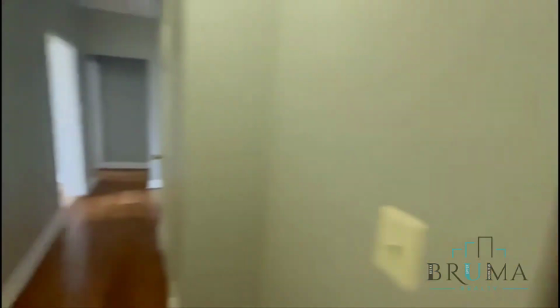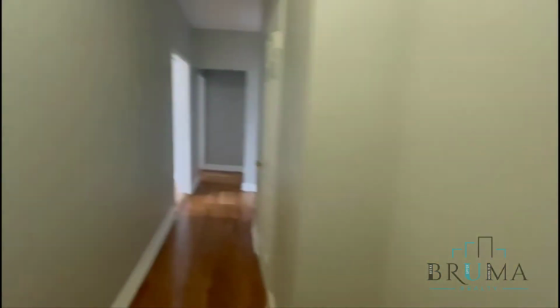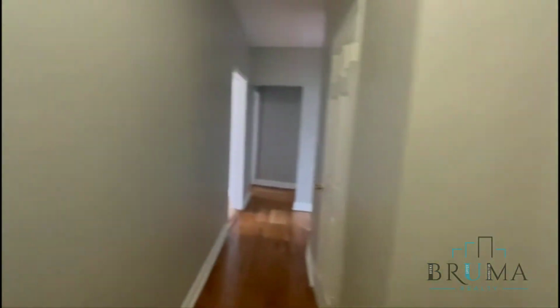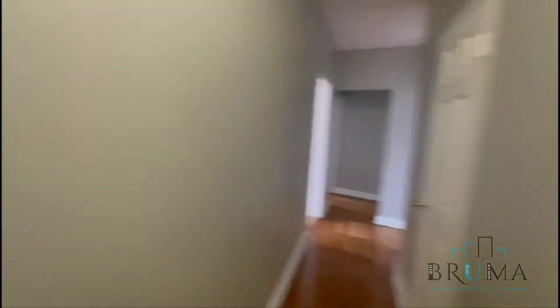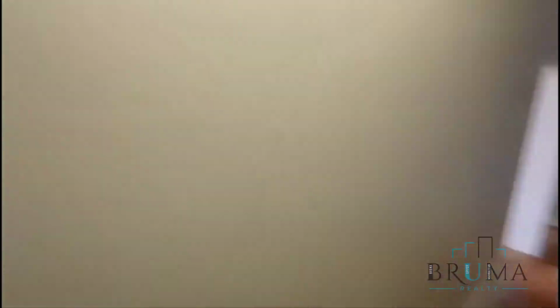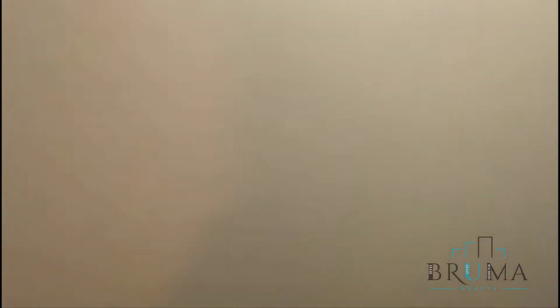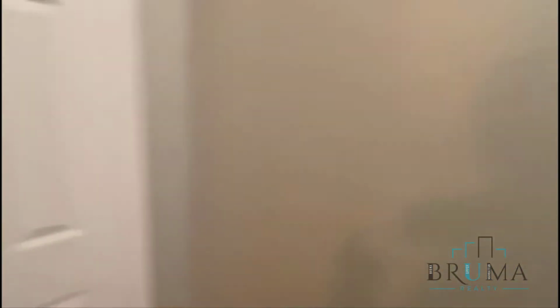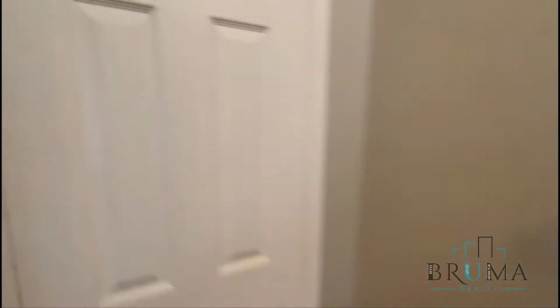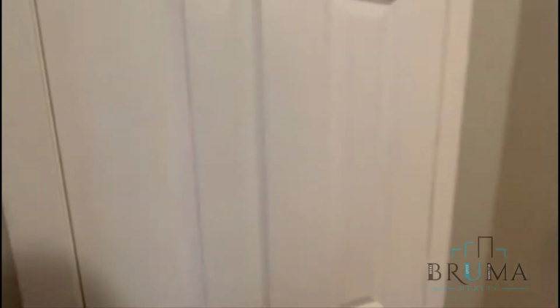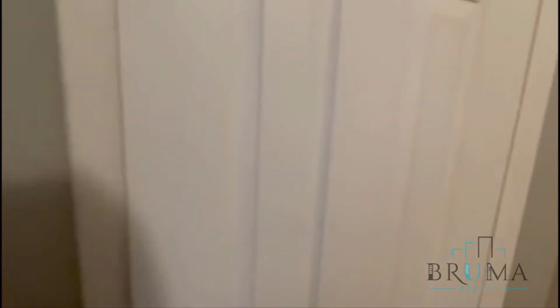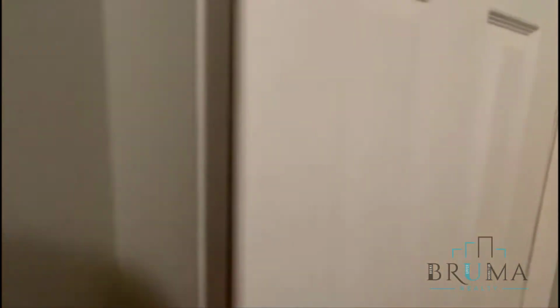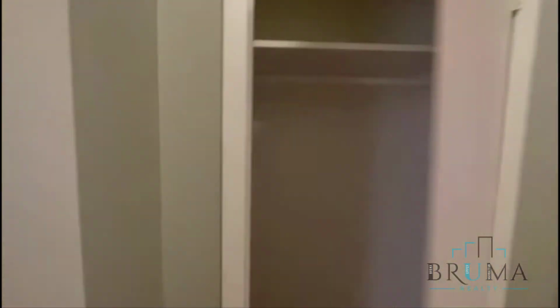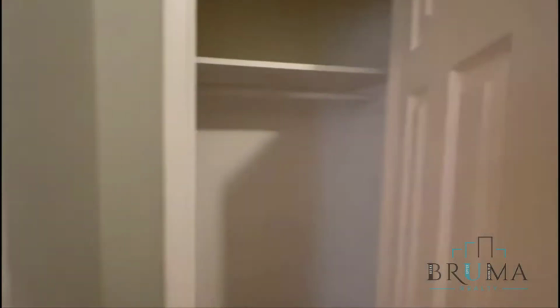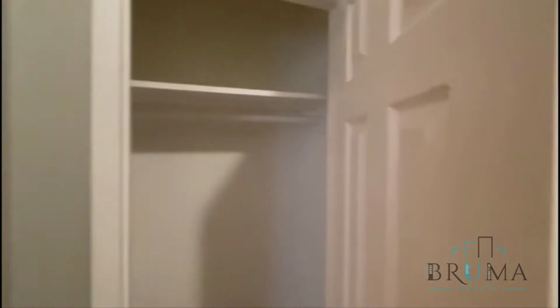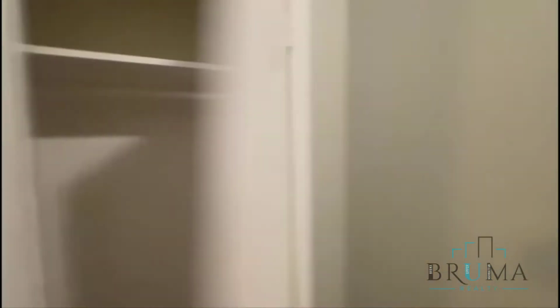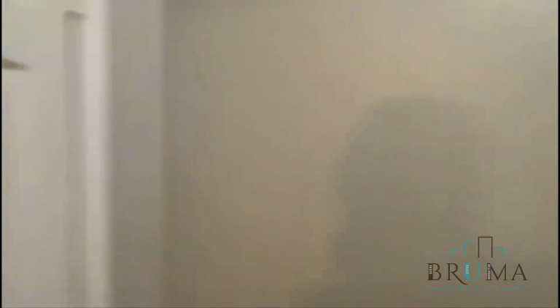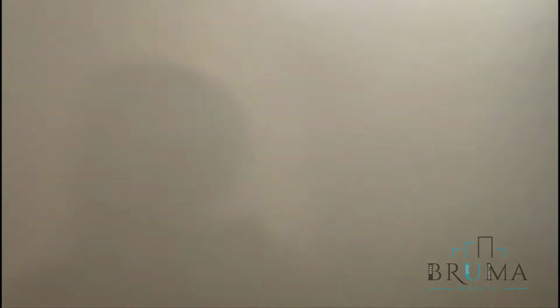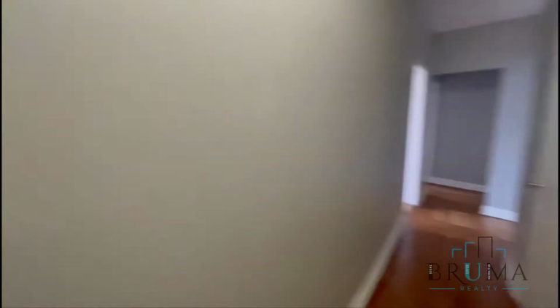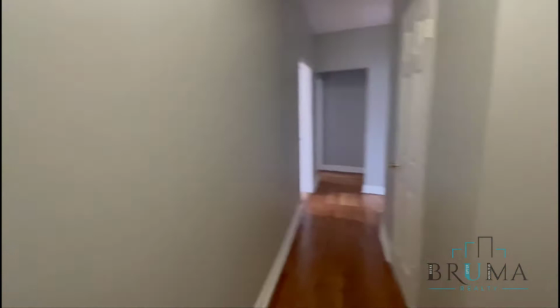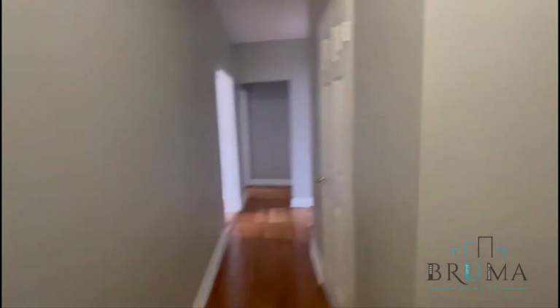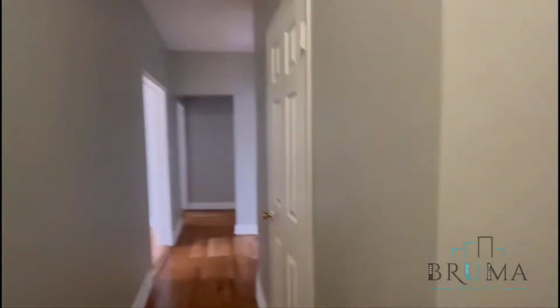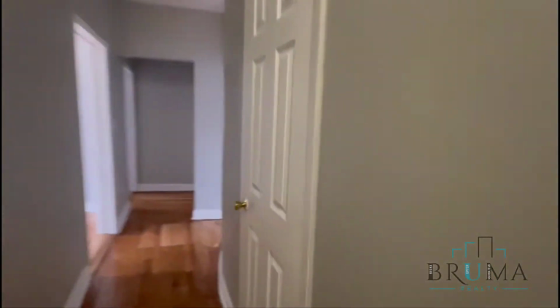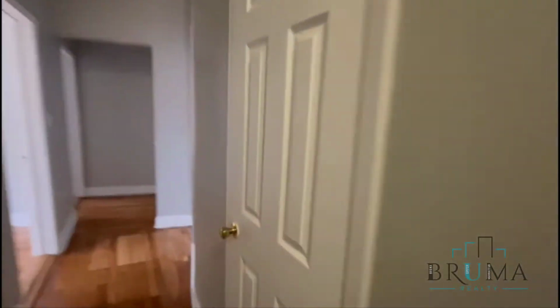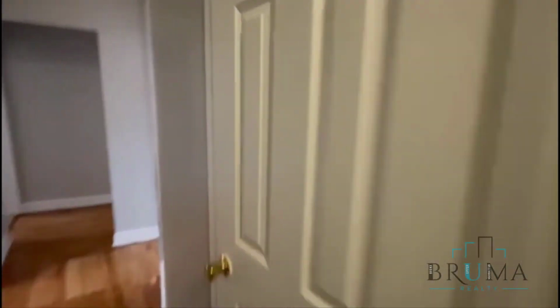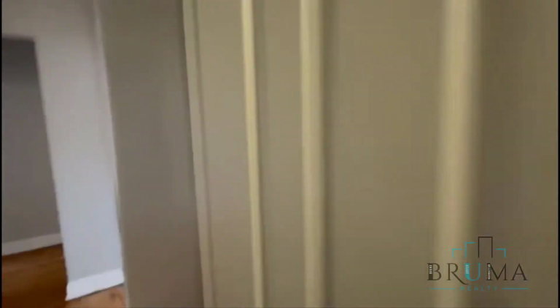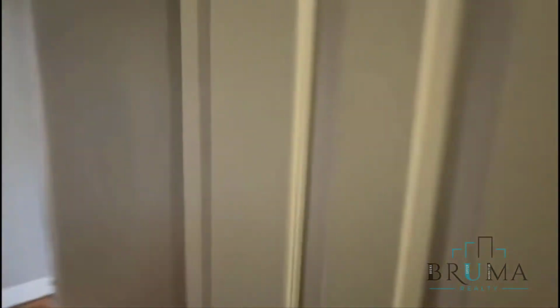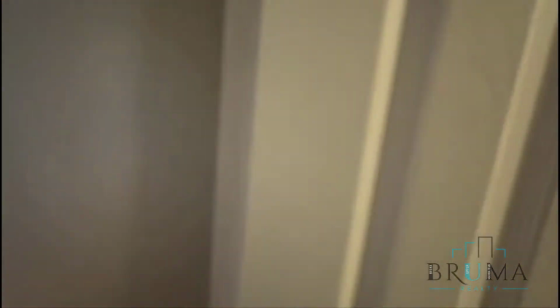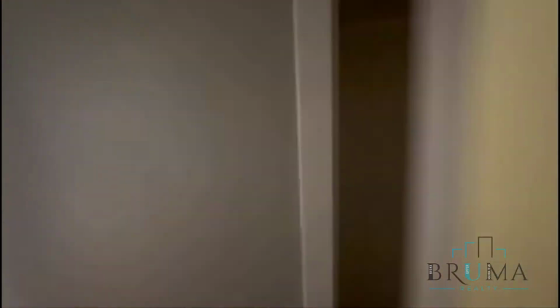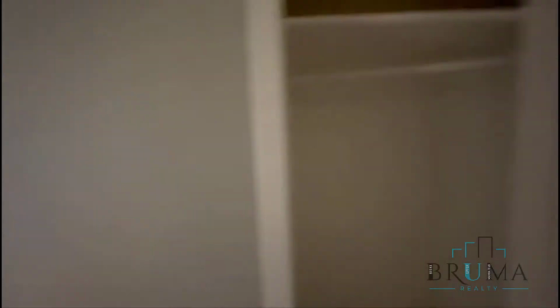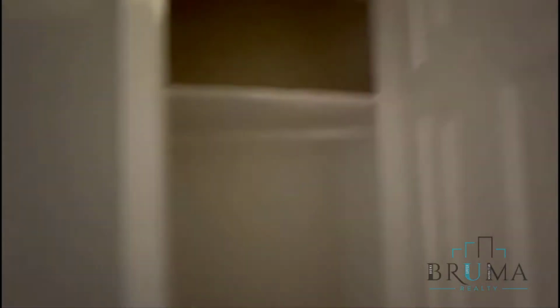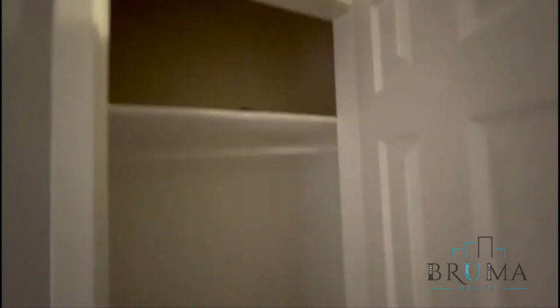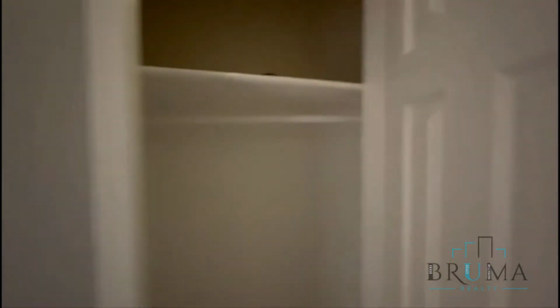And this takes you to the bedrooms. First, you've got a closet right here, and you're going to have another closet right here as well.